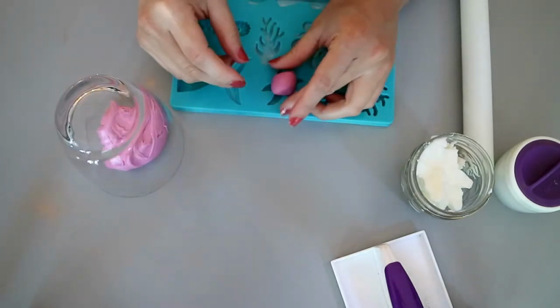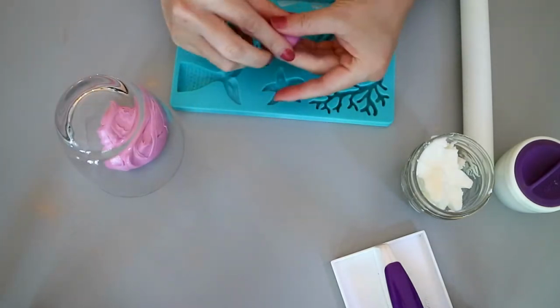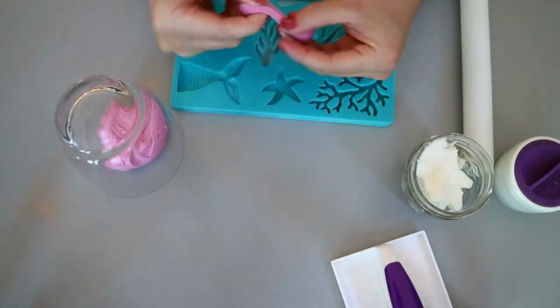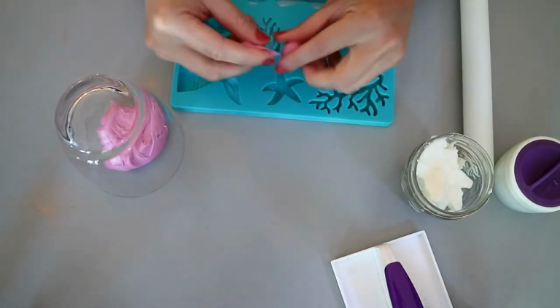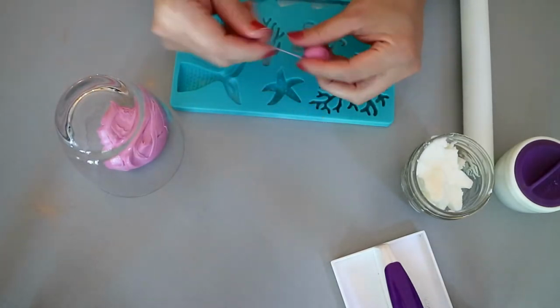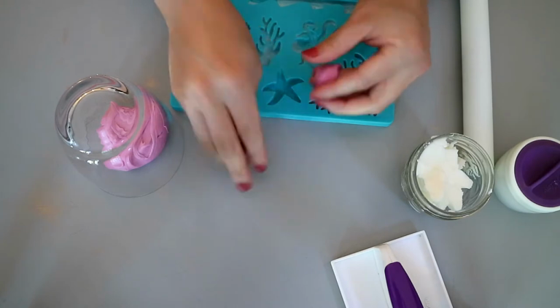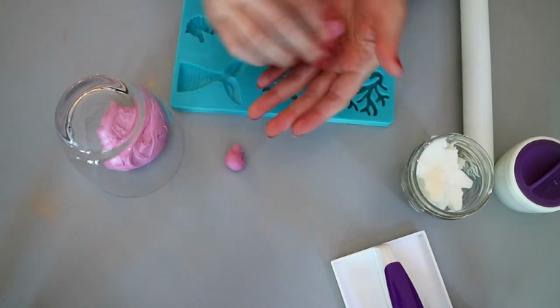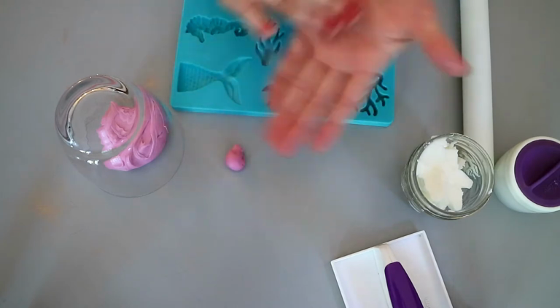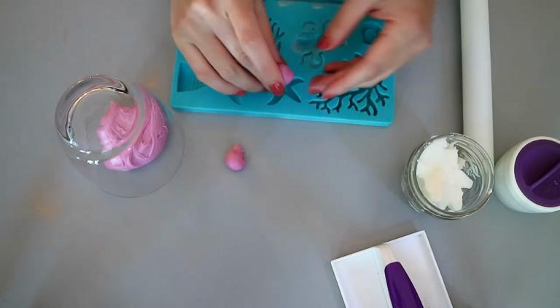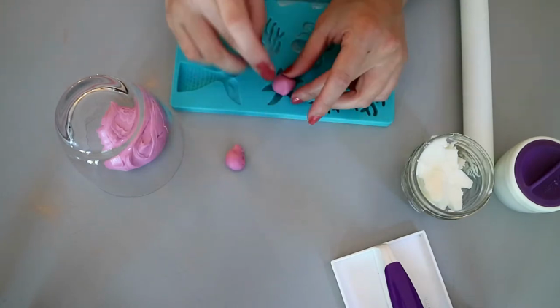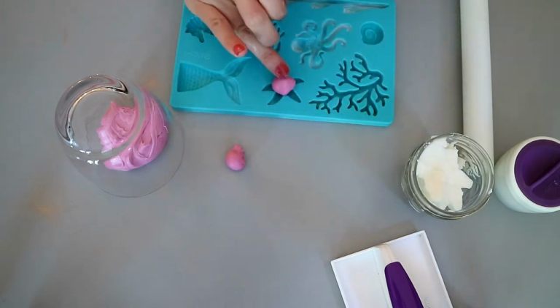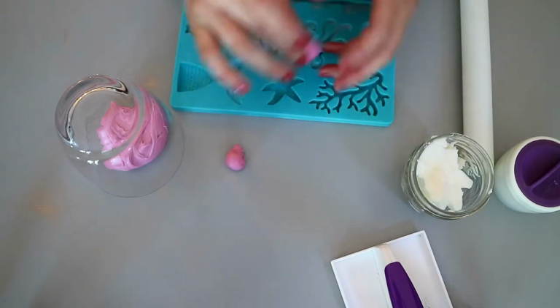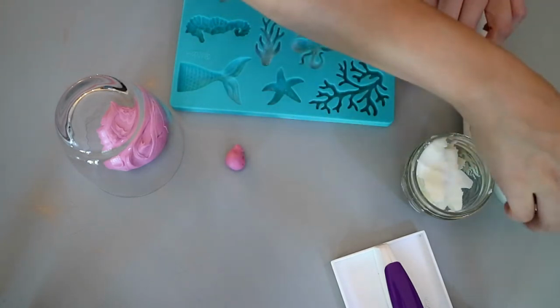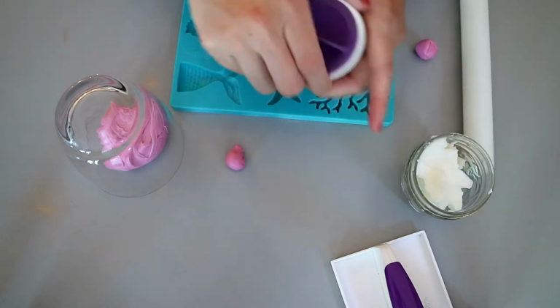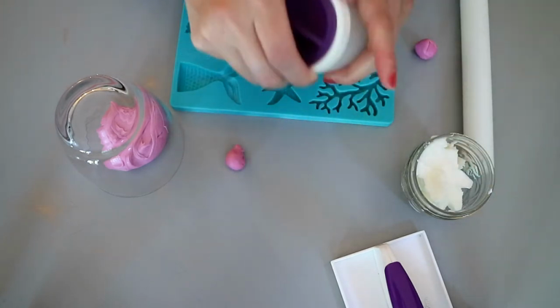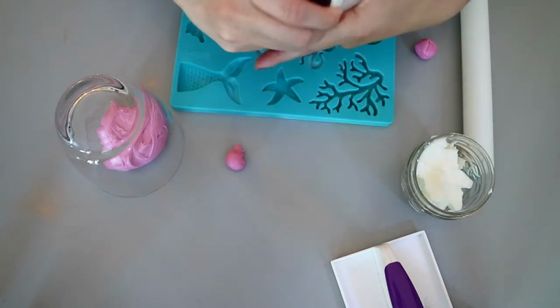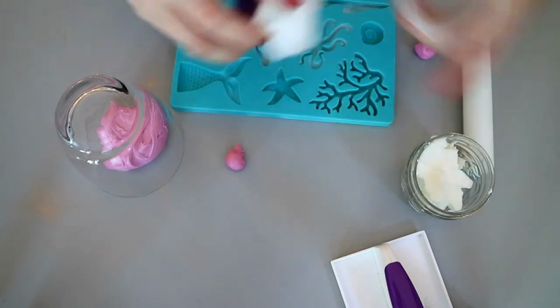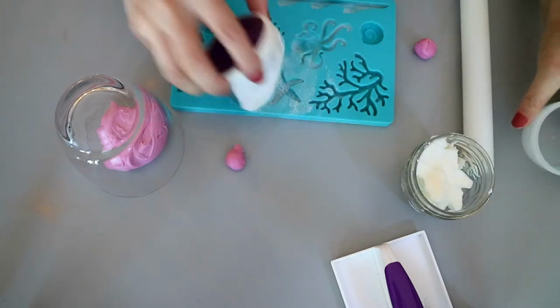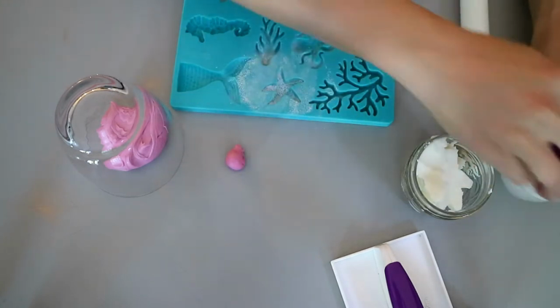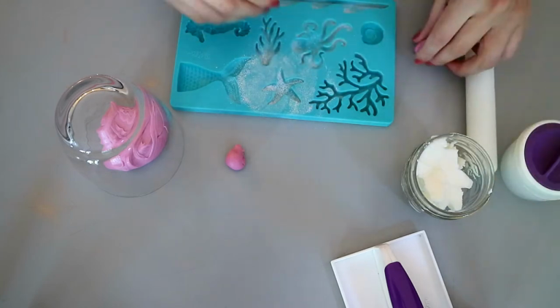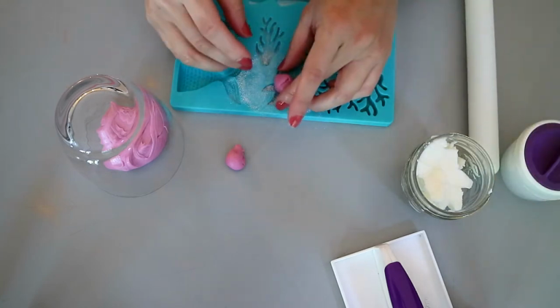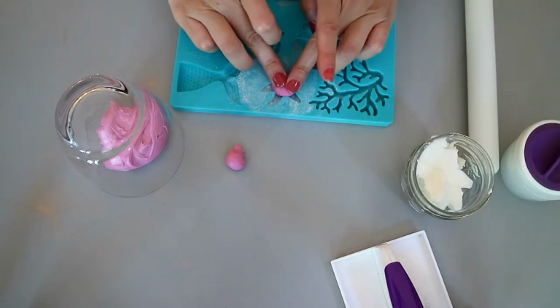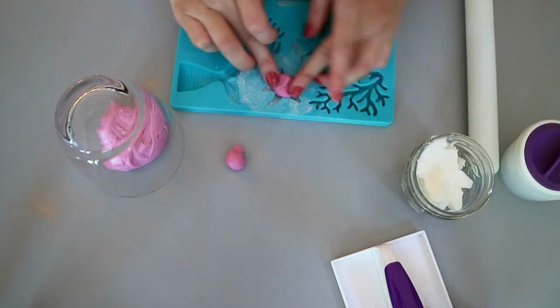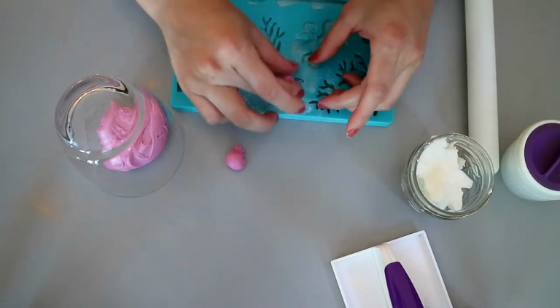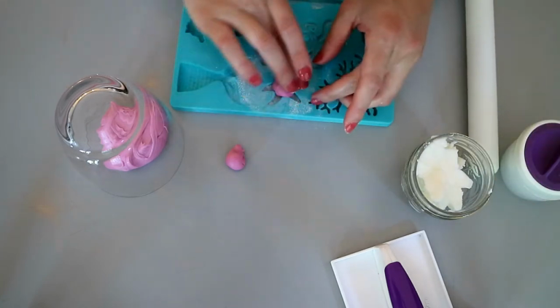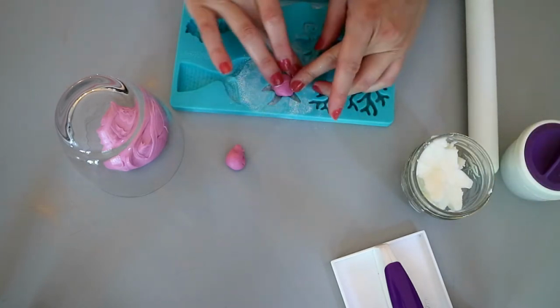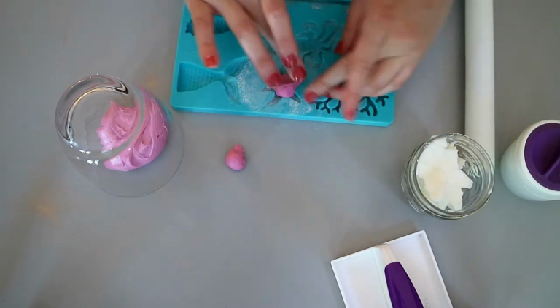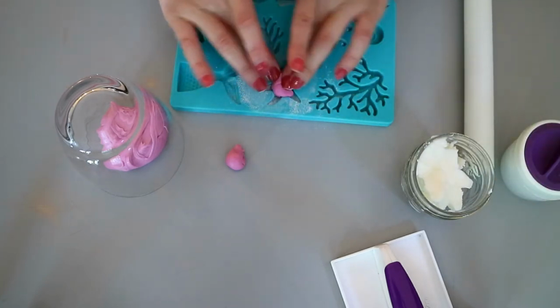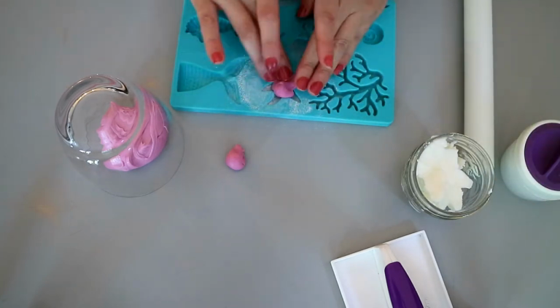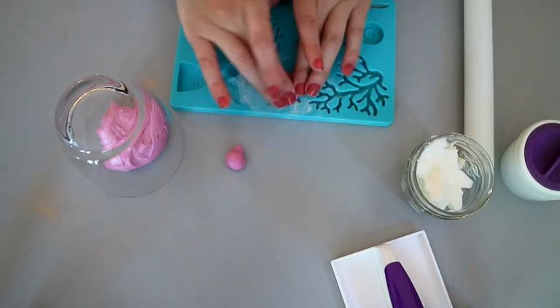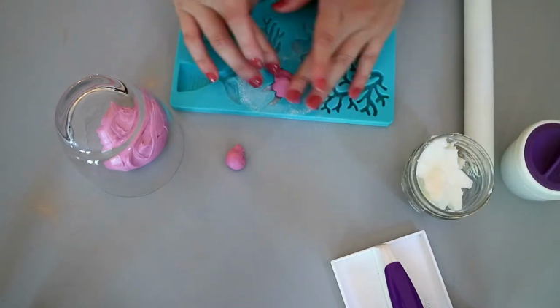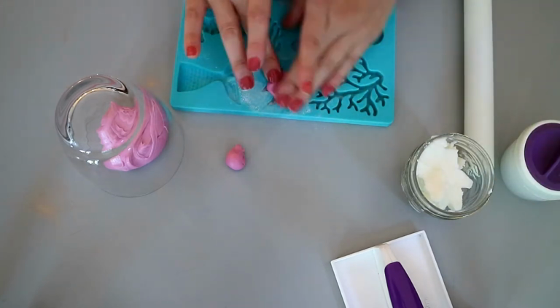The first mermaid decoration we're going to be making is the starfish. So you want to measure a small amount of fondant that you think you're going to end up using. Before you squeeze any fondant into any mold, you want to dust the mold with confectioner's sugar.